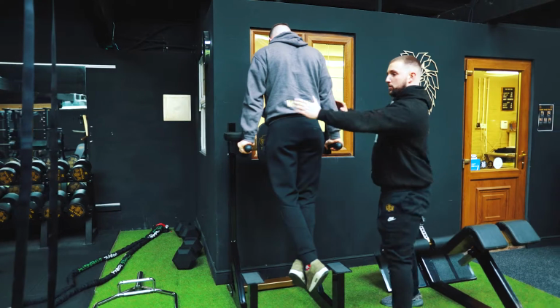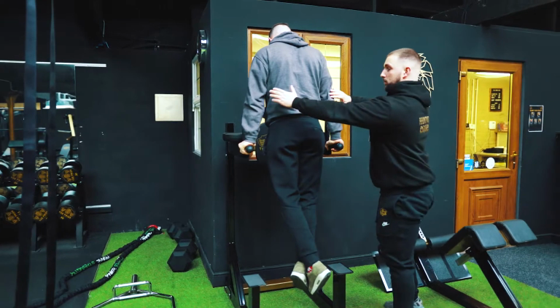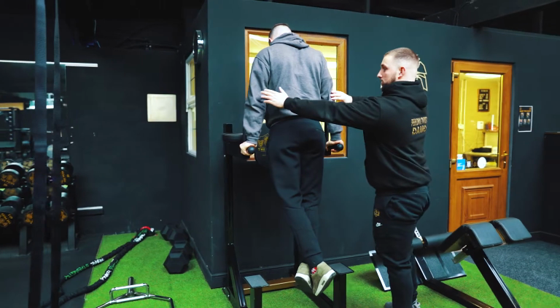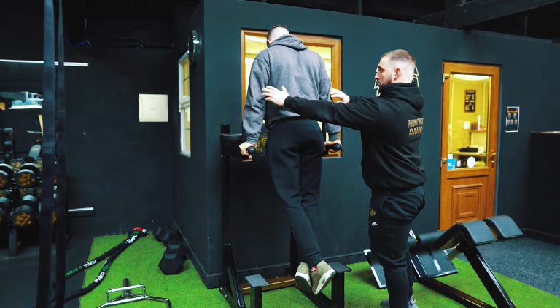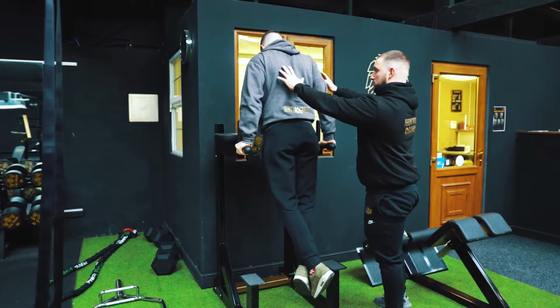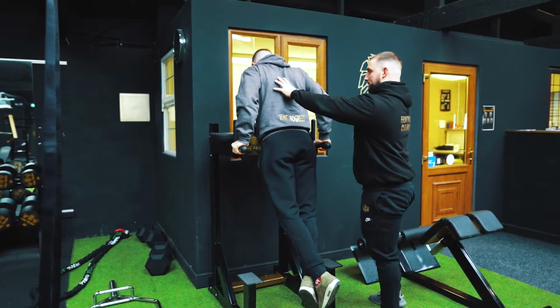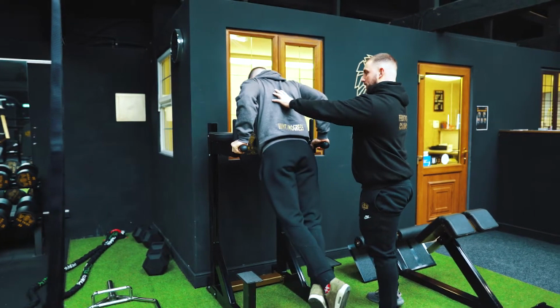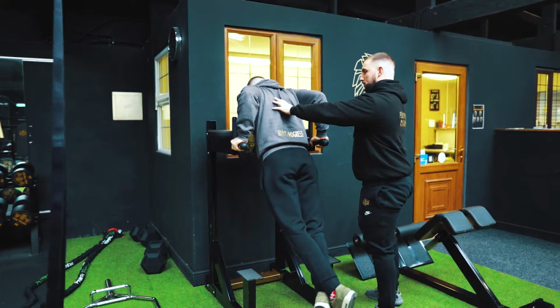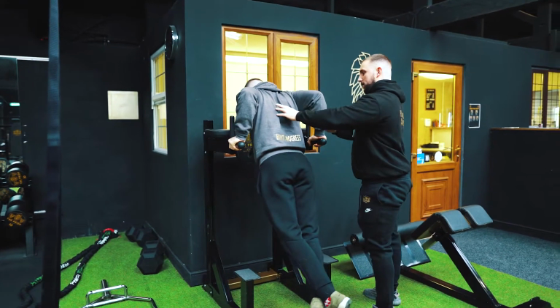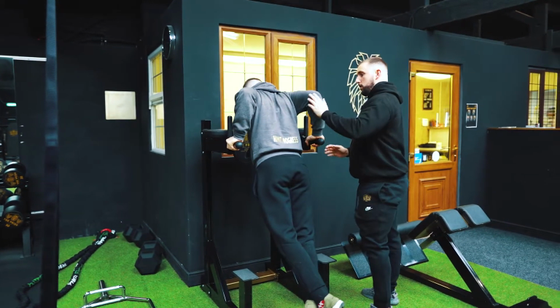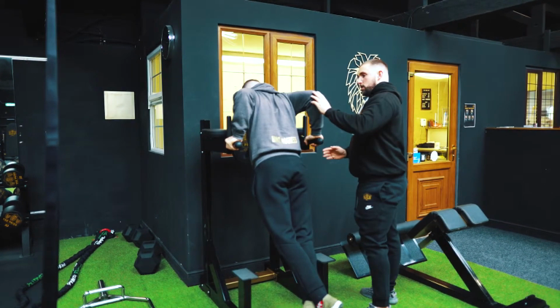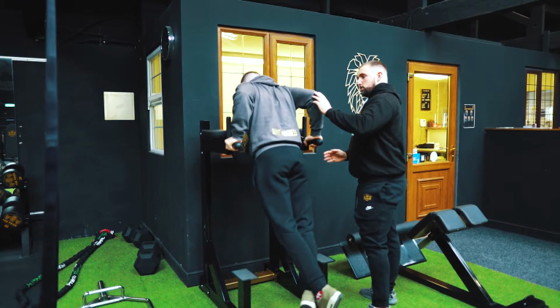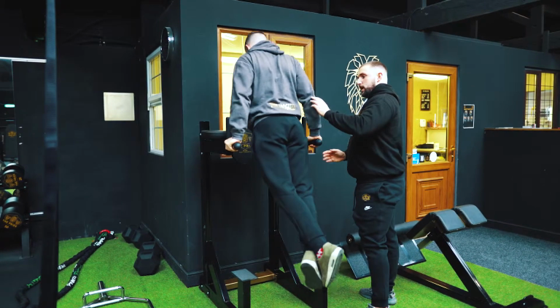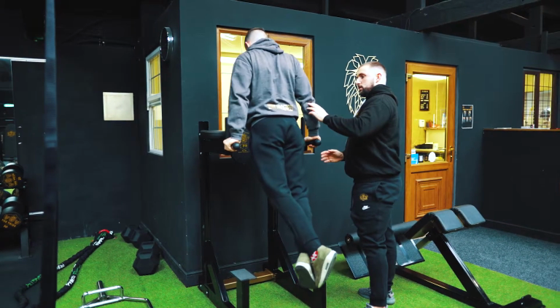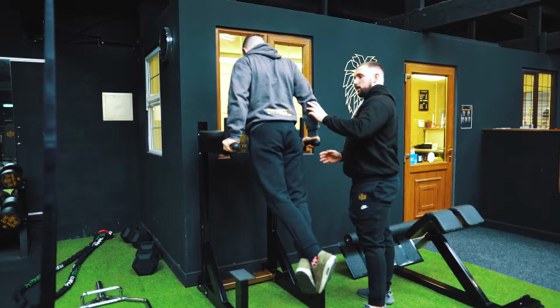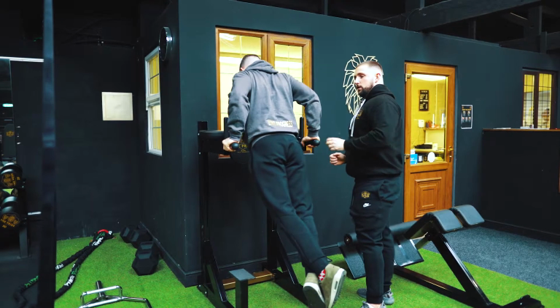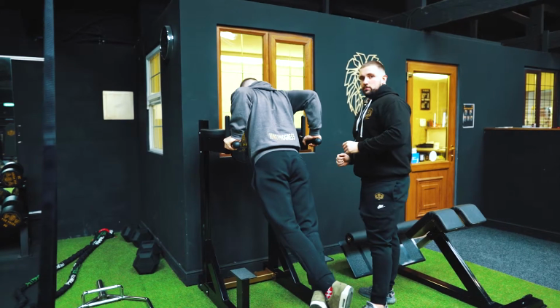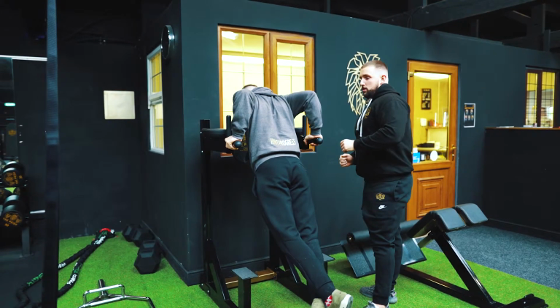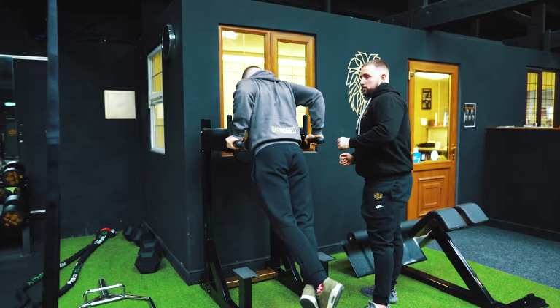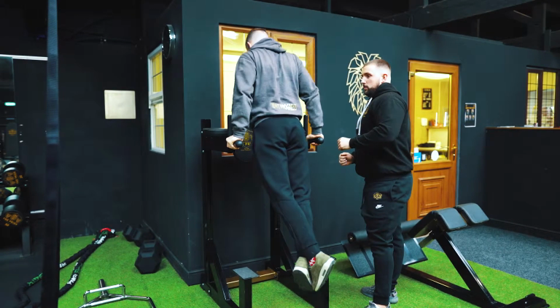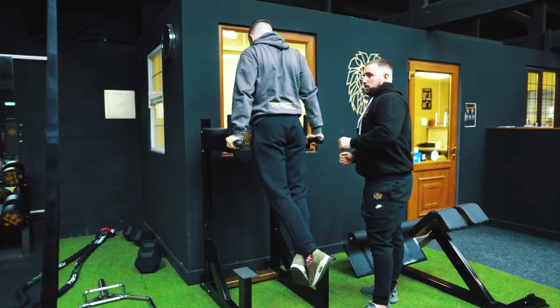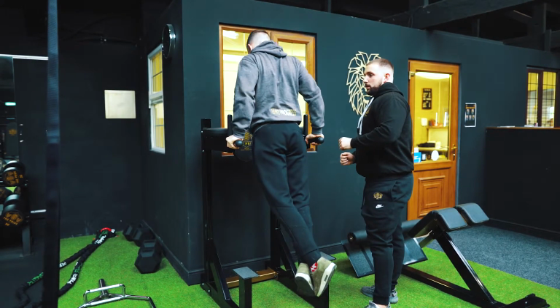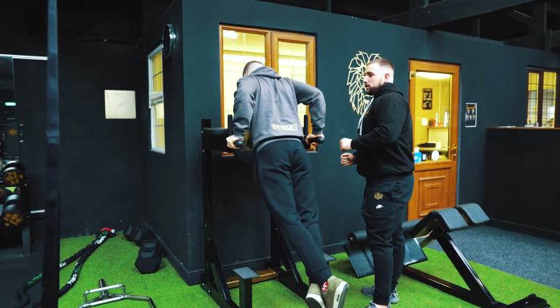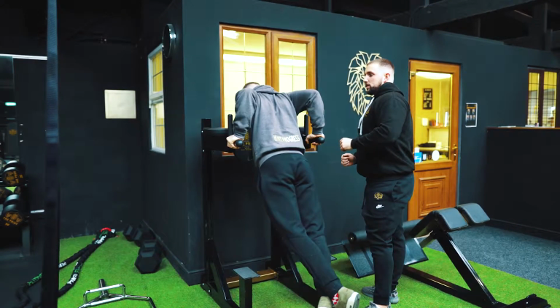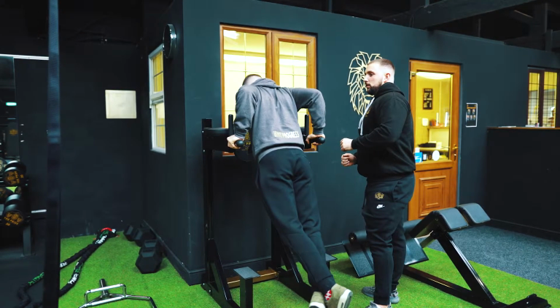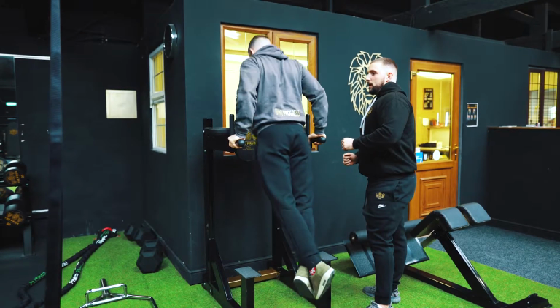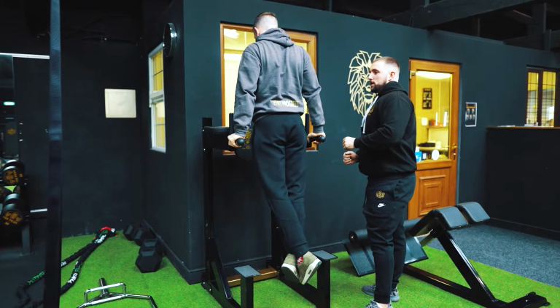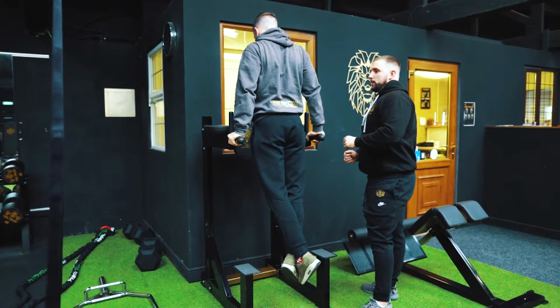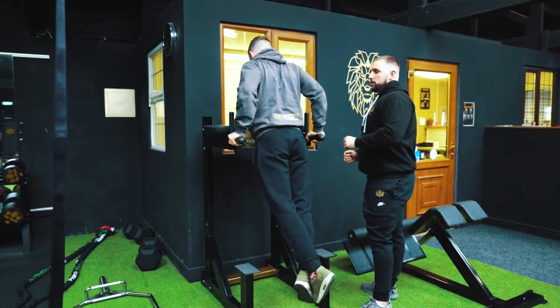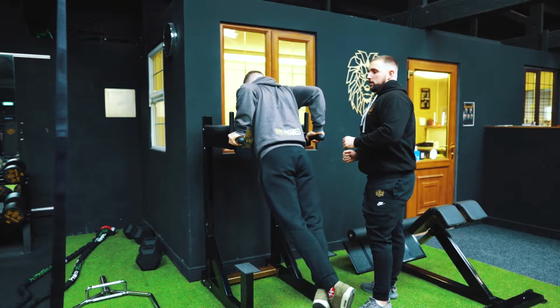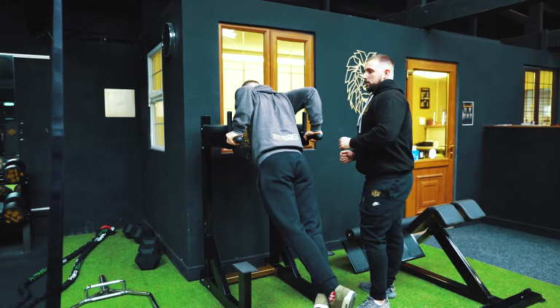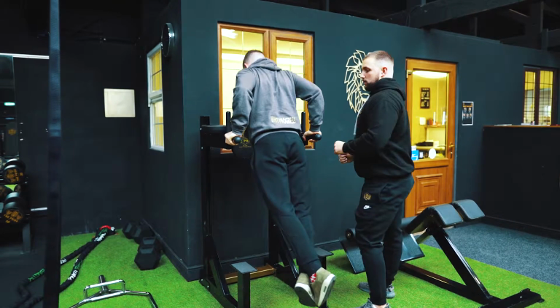Bring the elbows down and out, leaning slightly forward, bending the elbow just past and up to the top. Just working the triceps and a little bit of the chest there for you. Good.